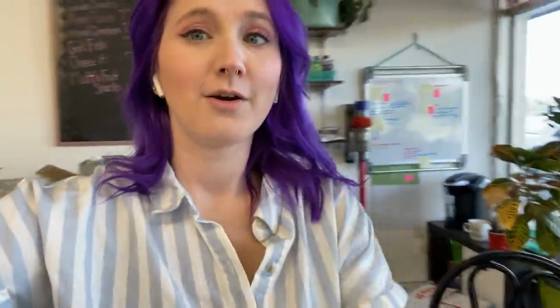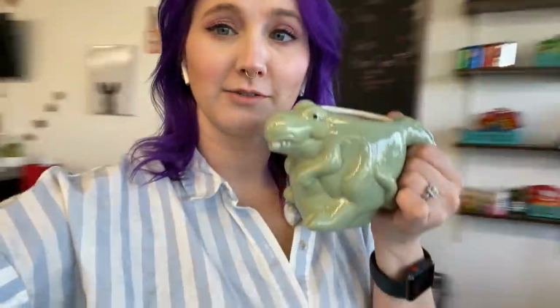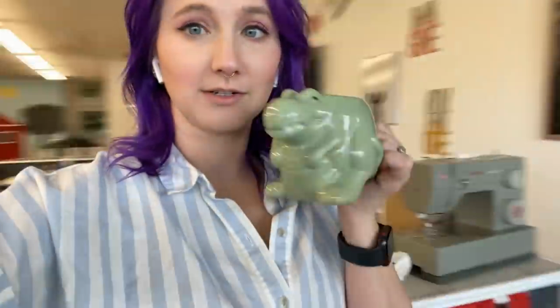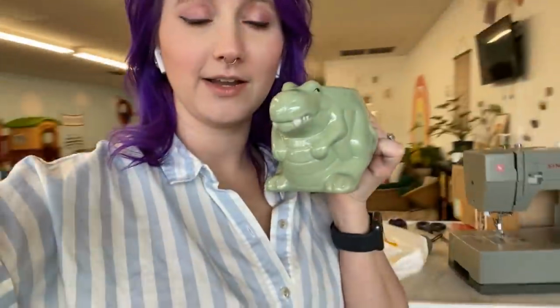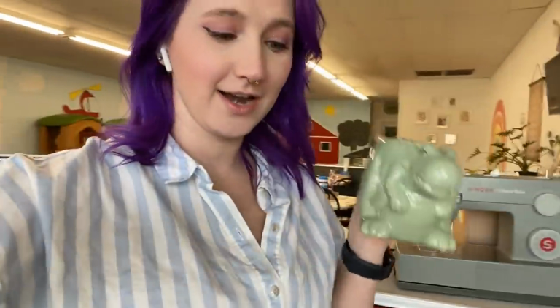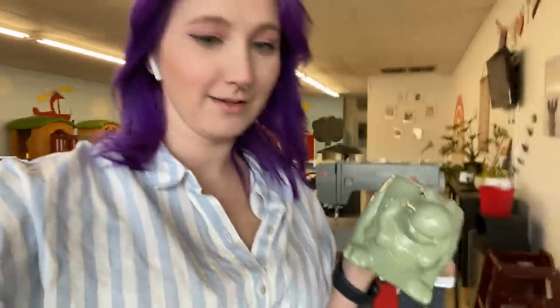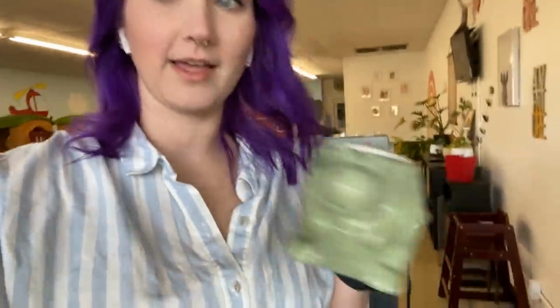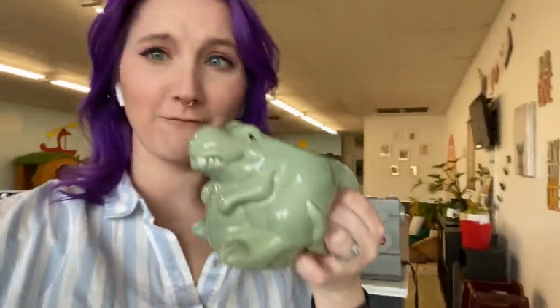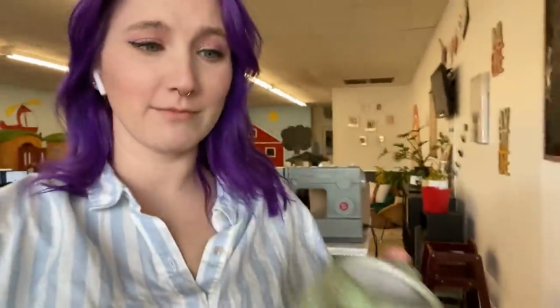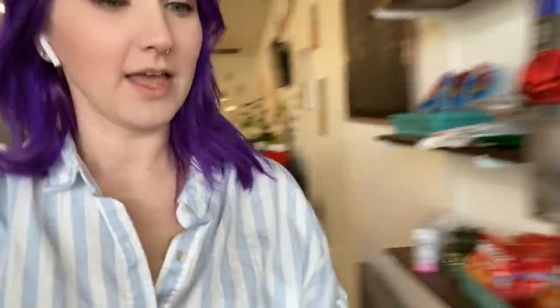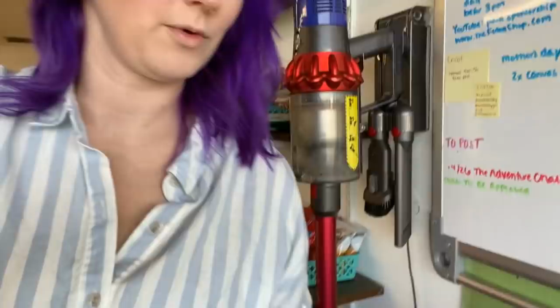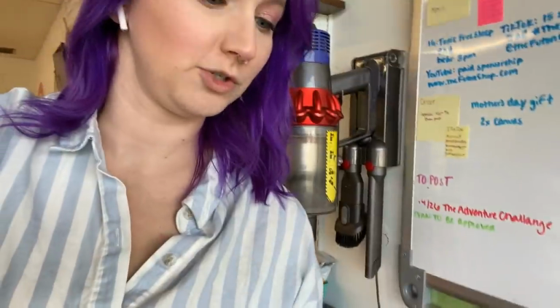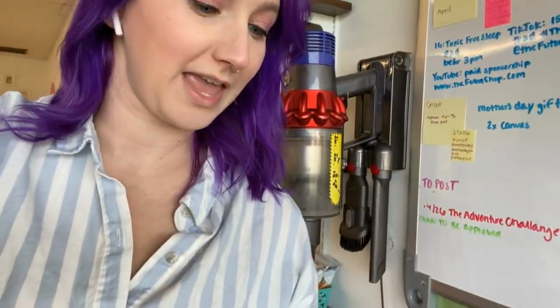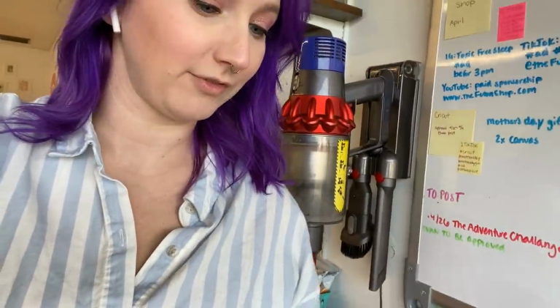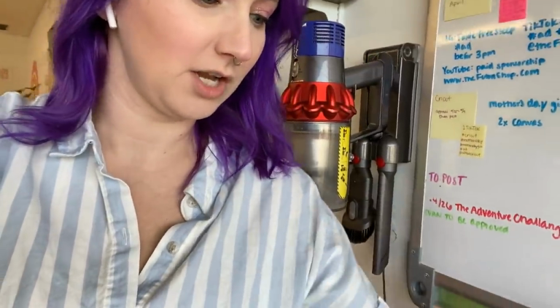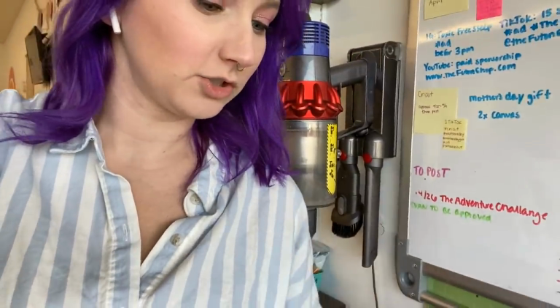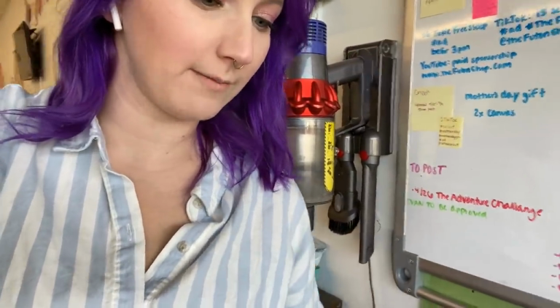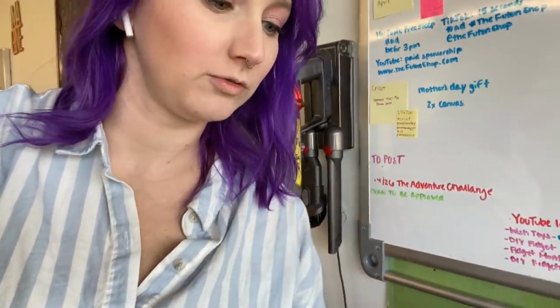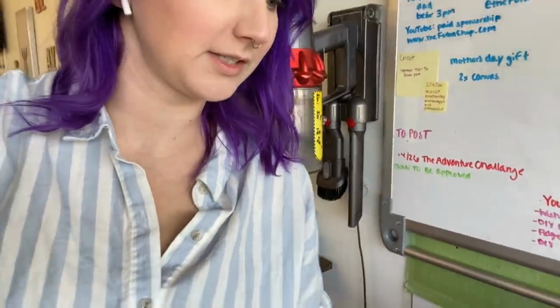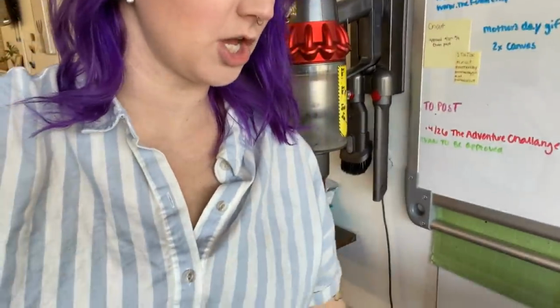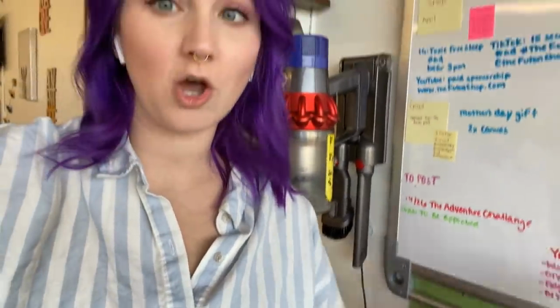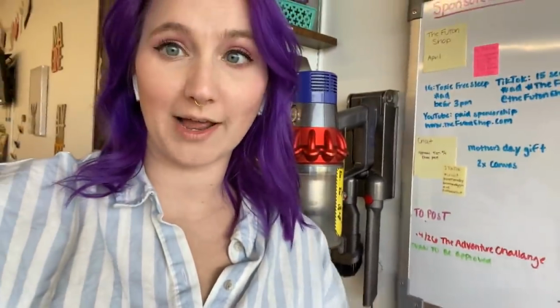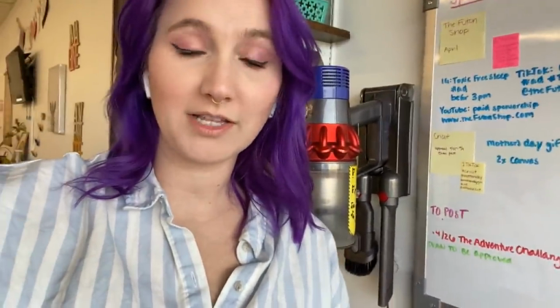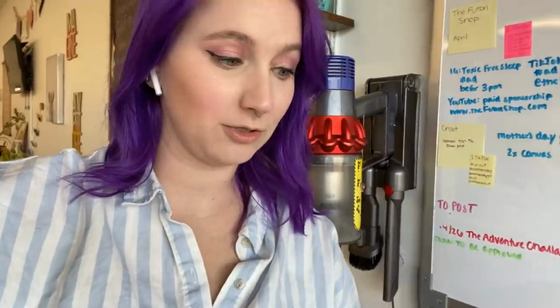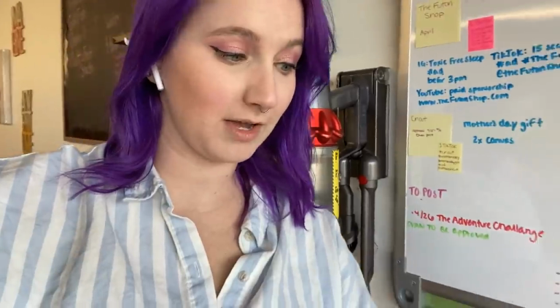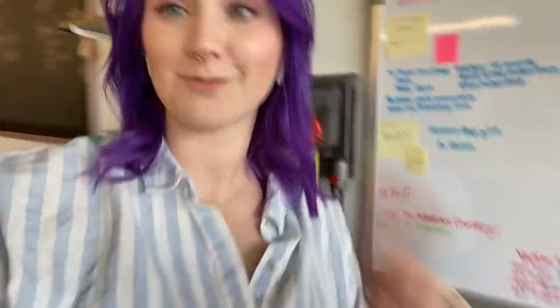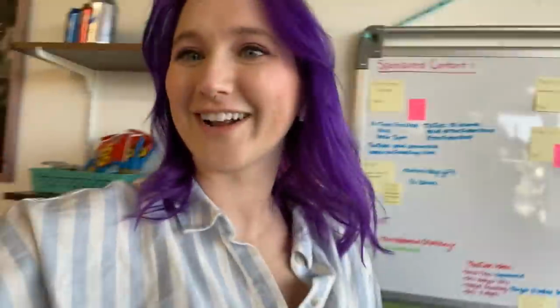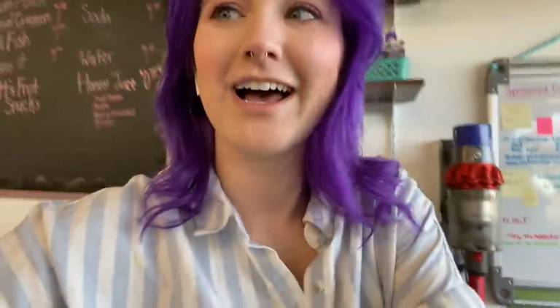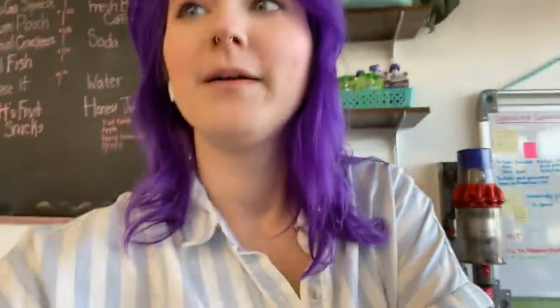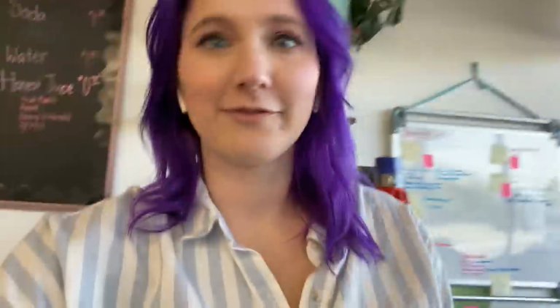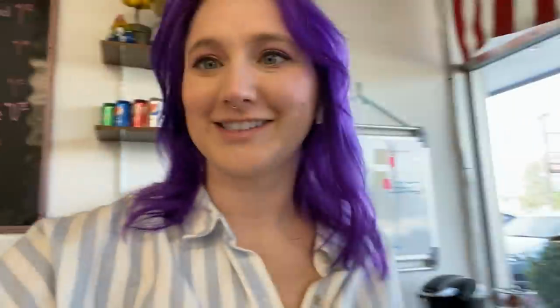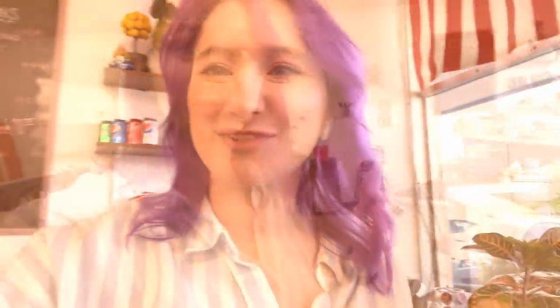Coffee is going to be the next thing on the list. We're going to use my favorite mug and we're going to caffeinate. I'm going to let this session go and I will see you guys when we are cleaning up after the kids get done playing.